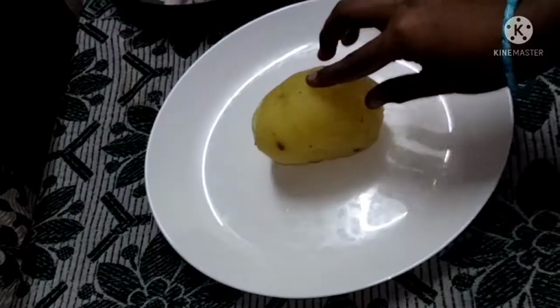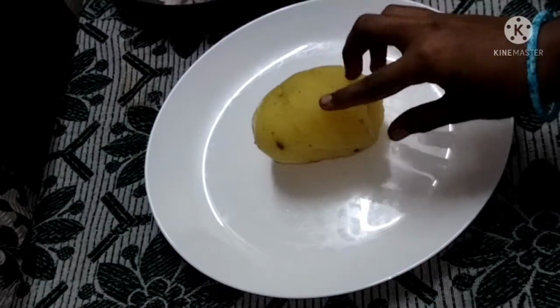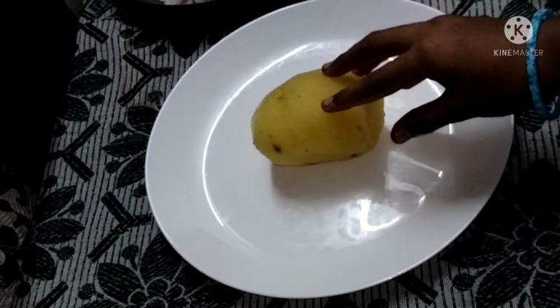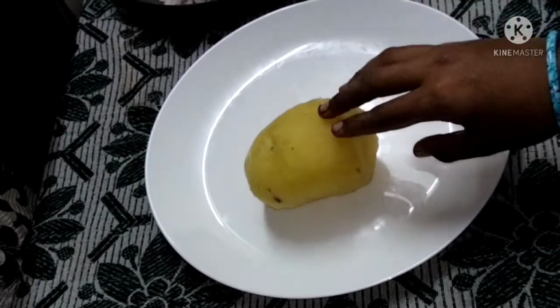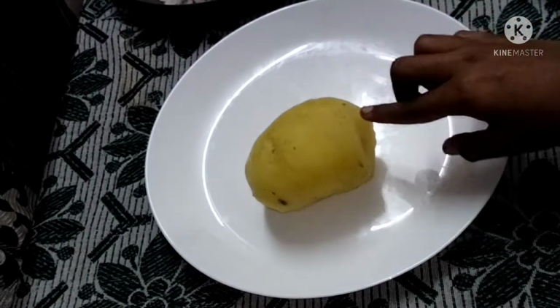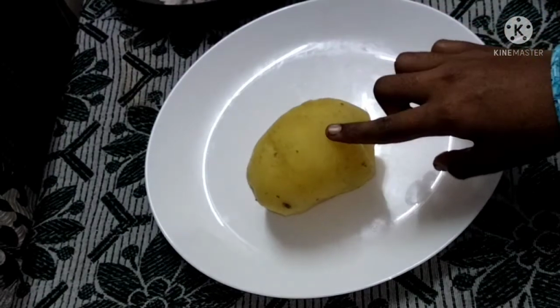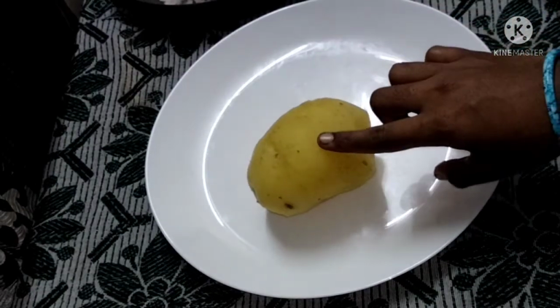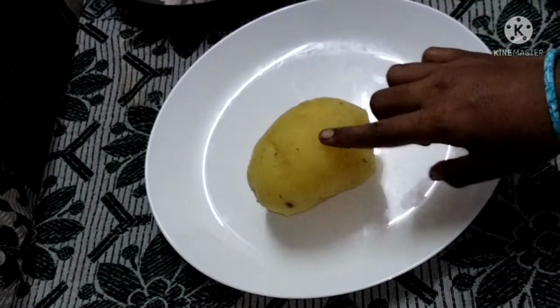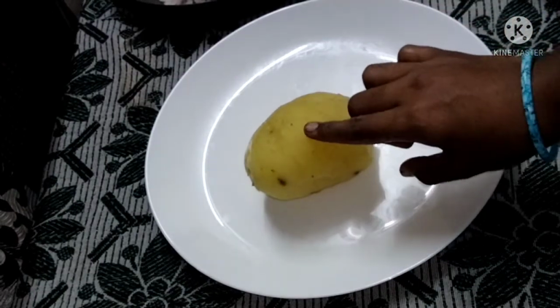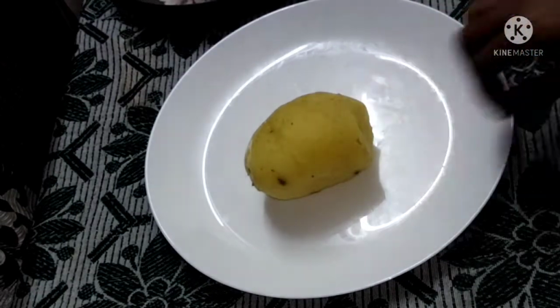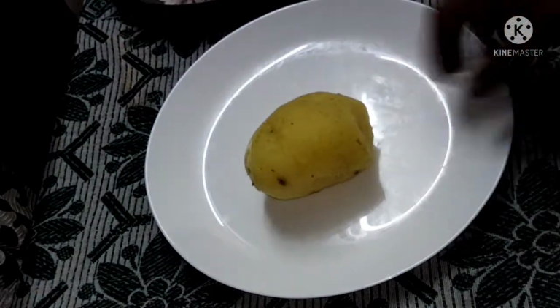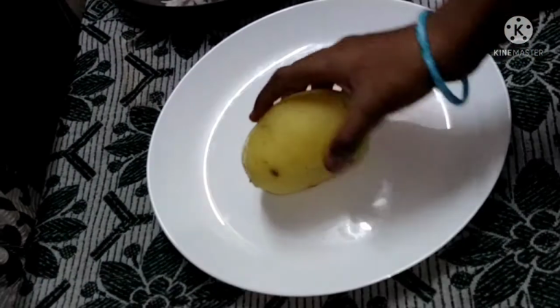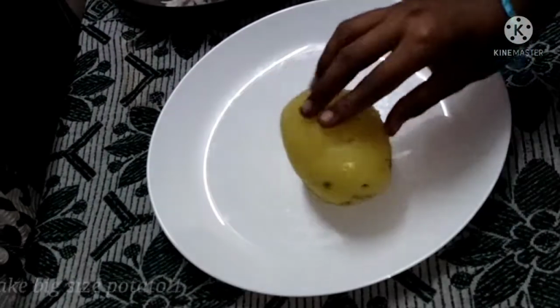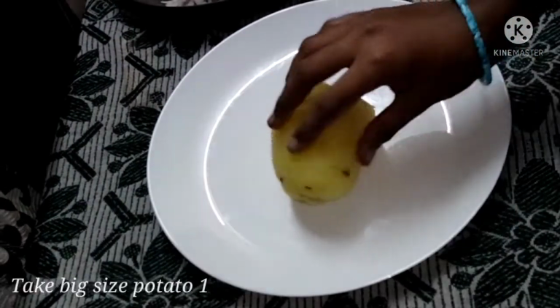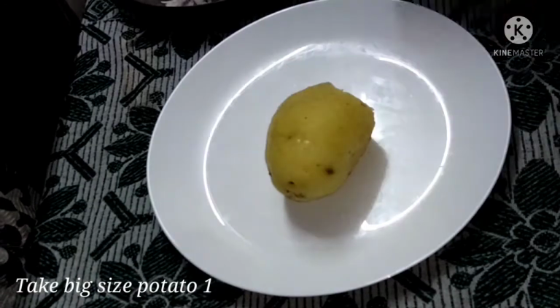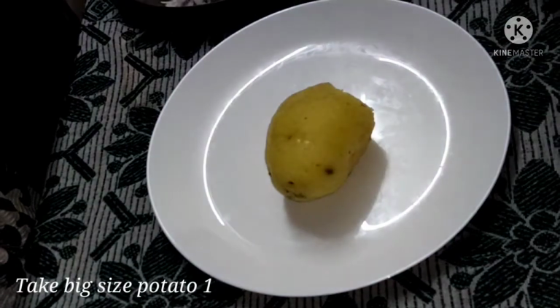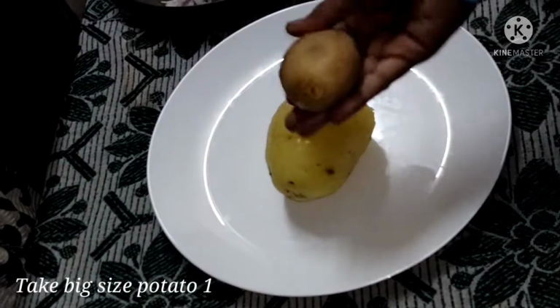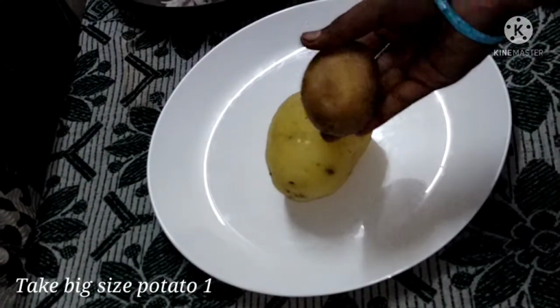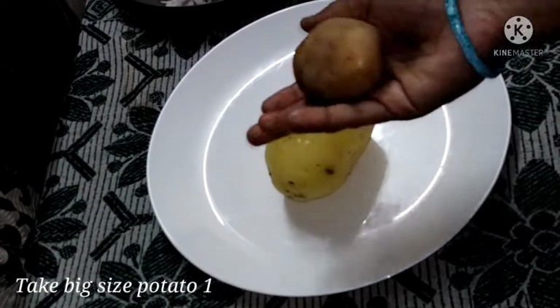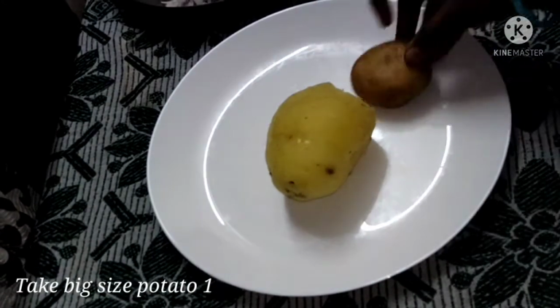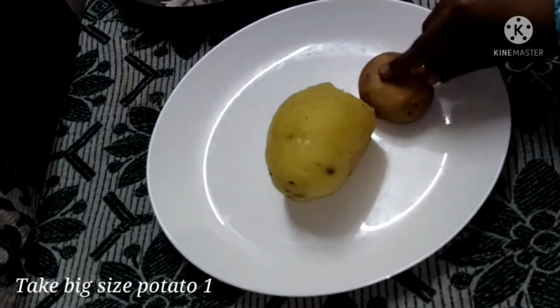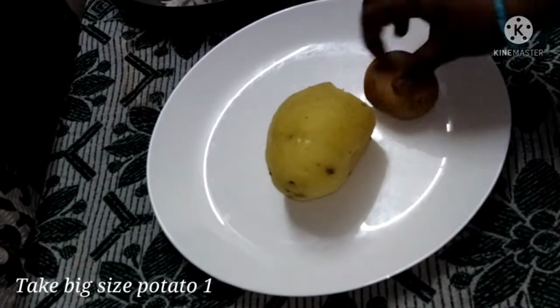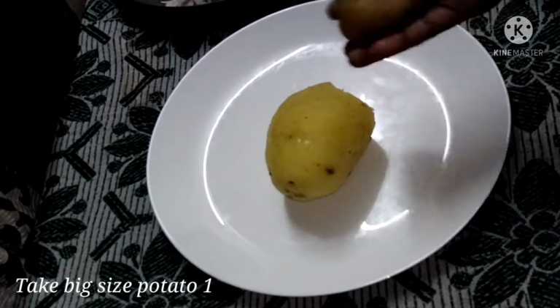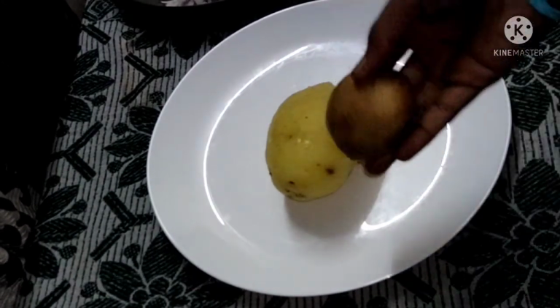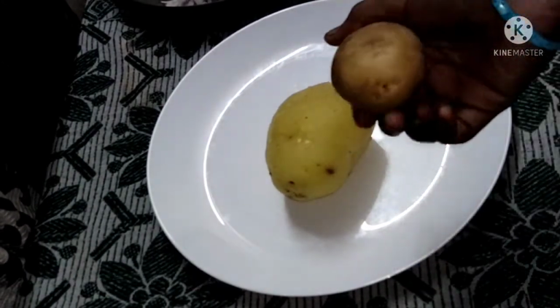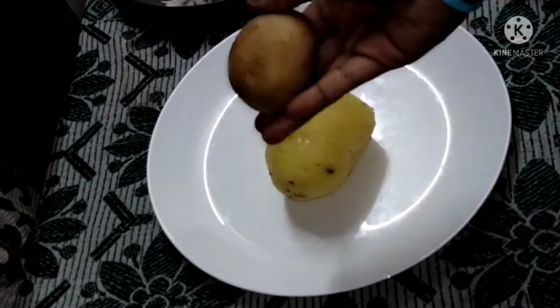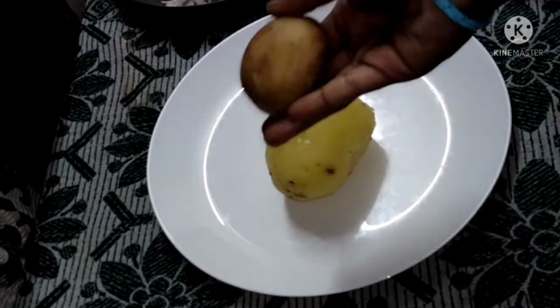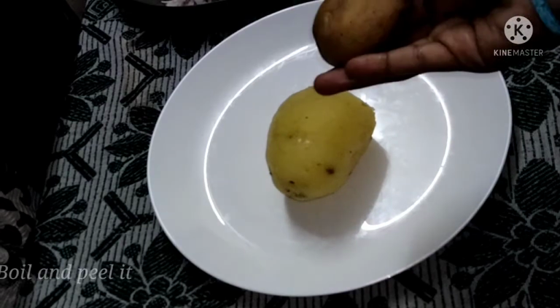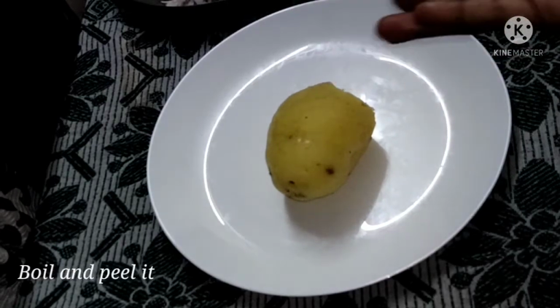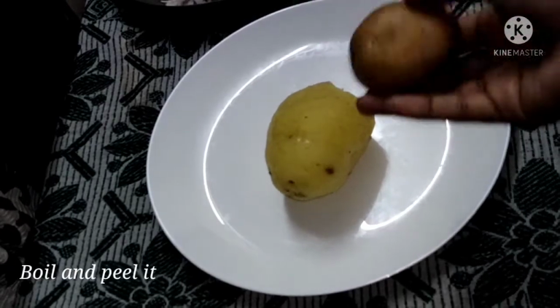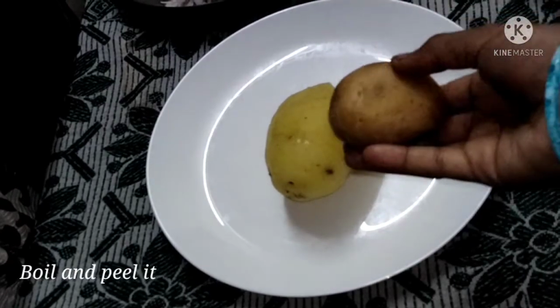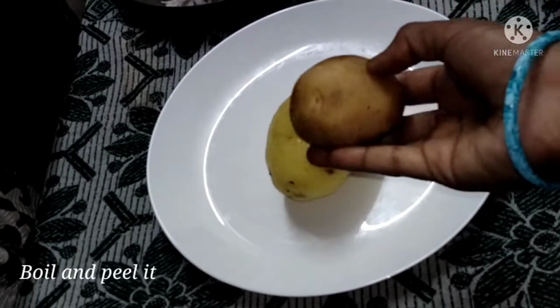Now I am going to show you the process. First, I am going to show you the size of the potato. This will be about 3 small potatoes, or medium size of two potatoes.